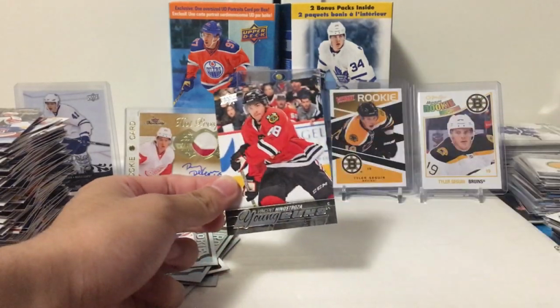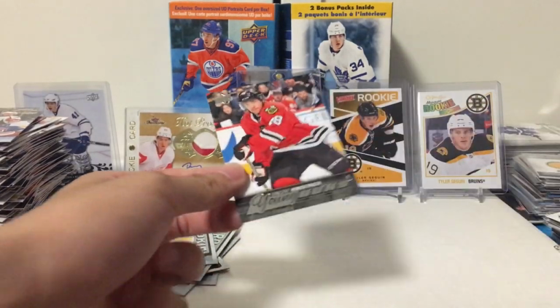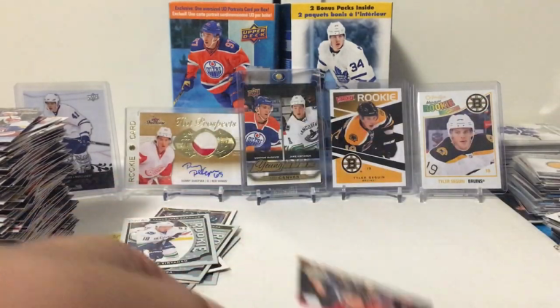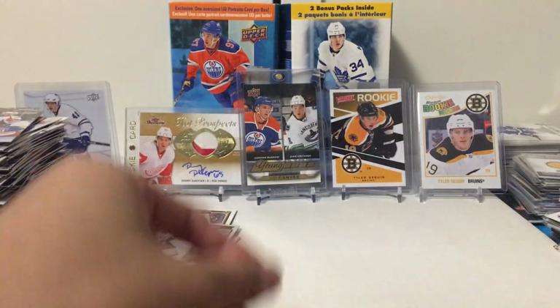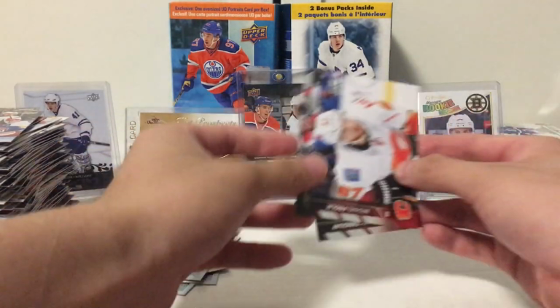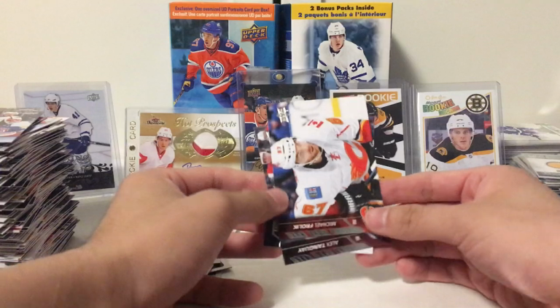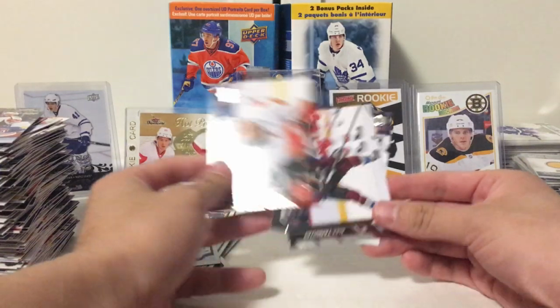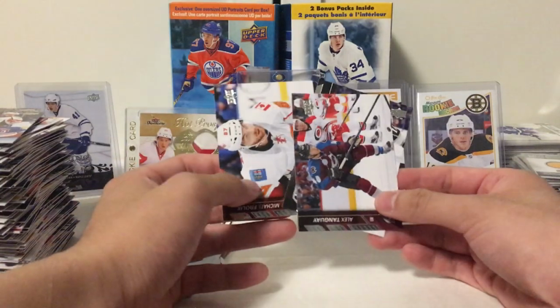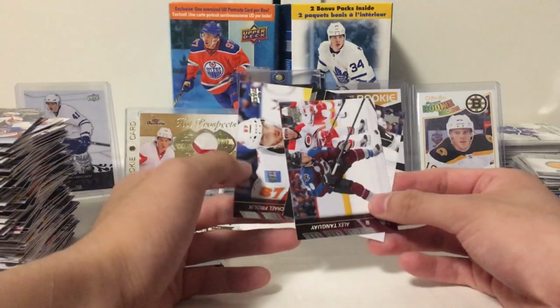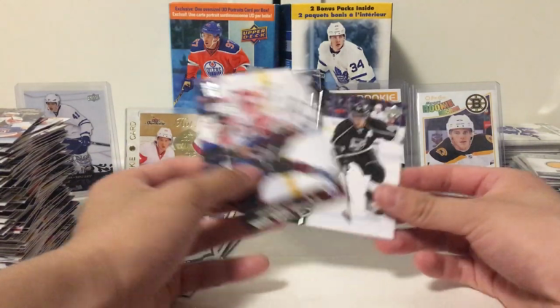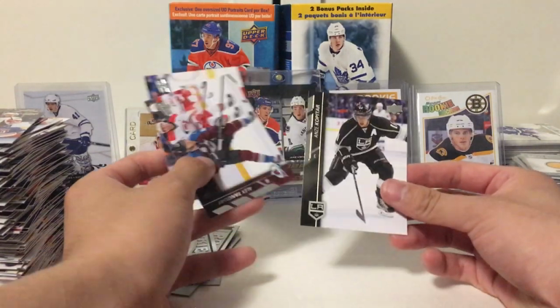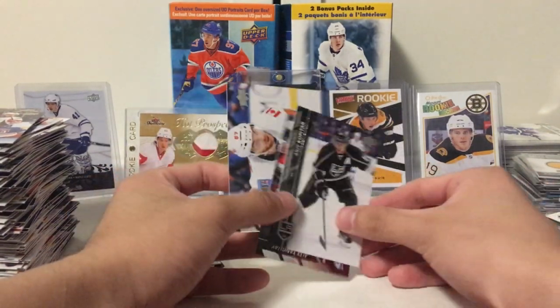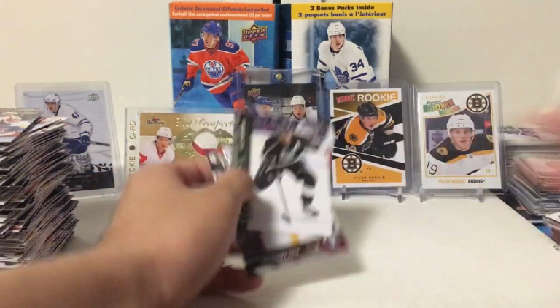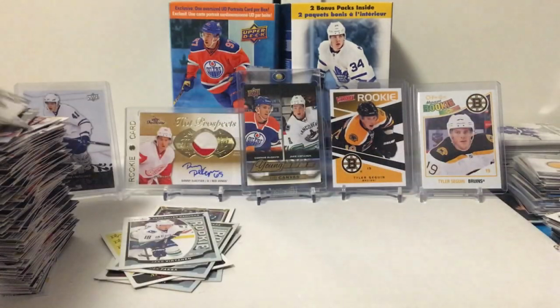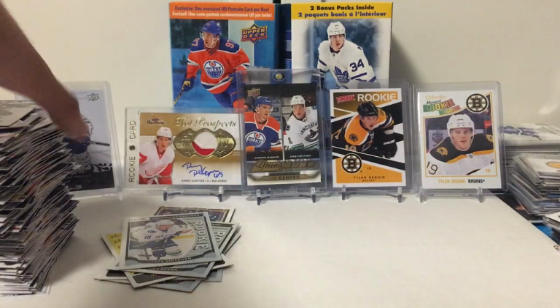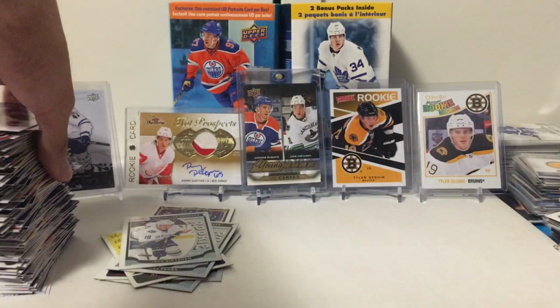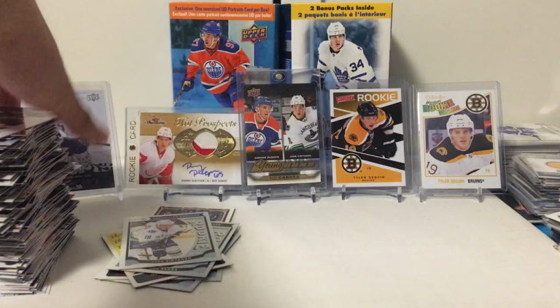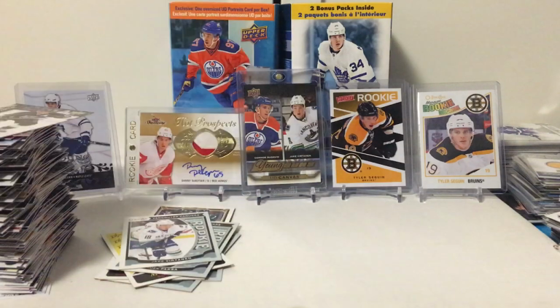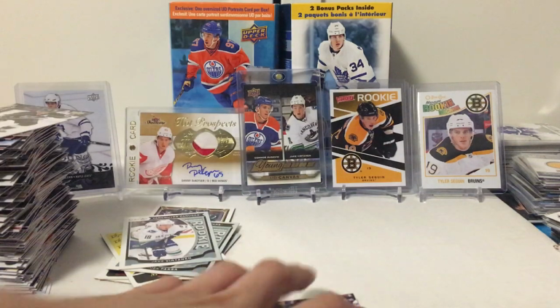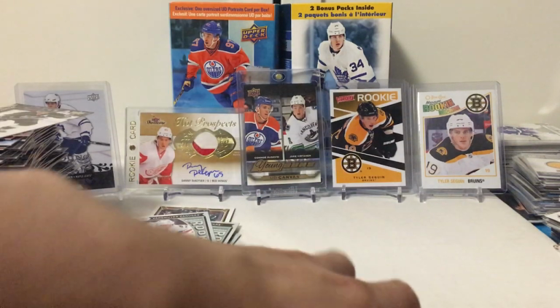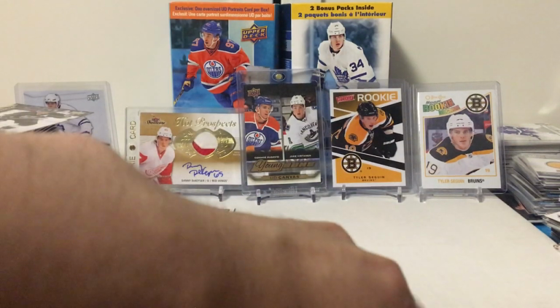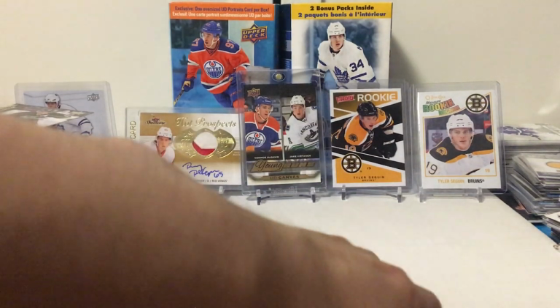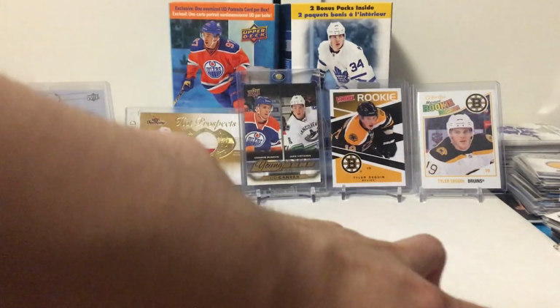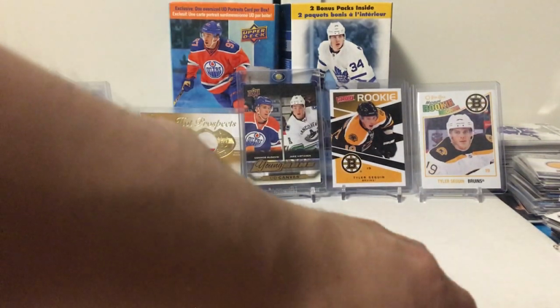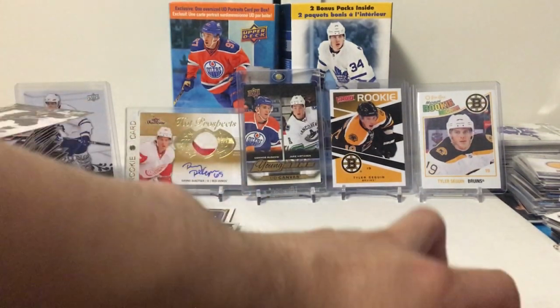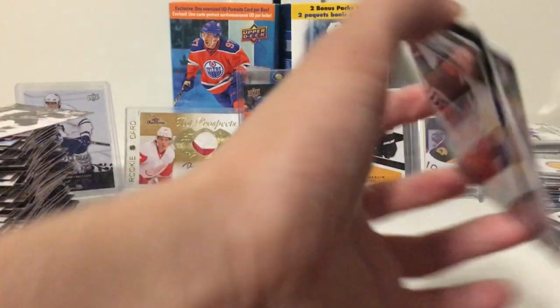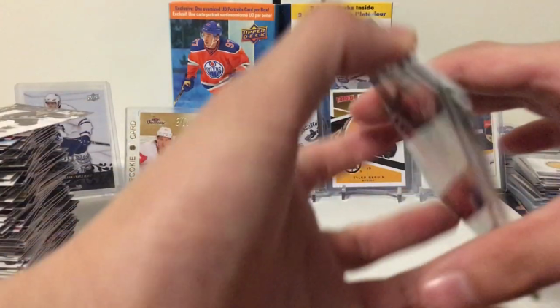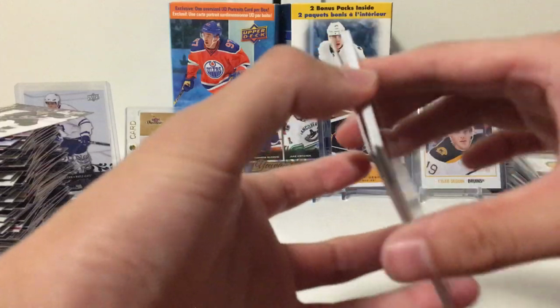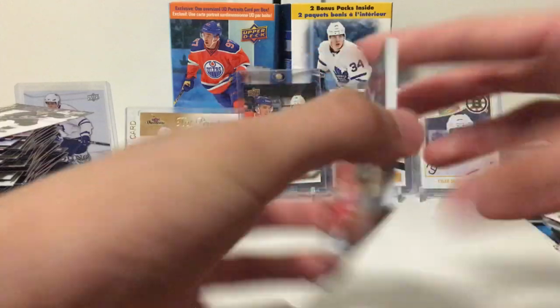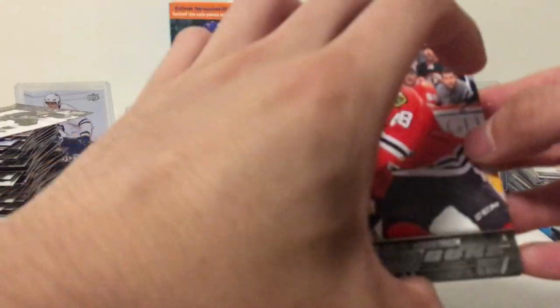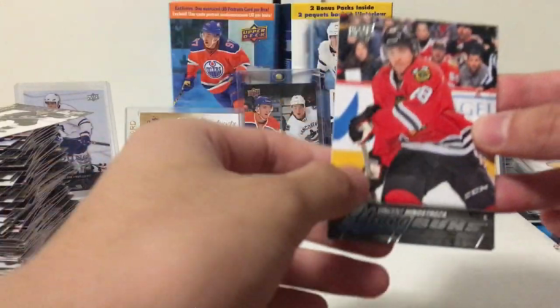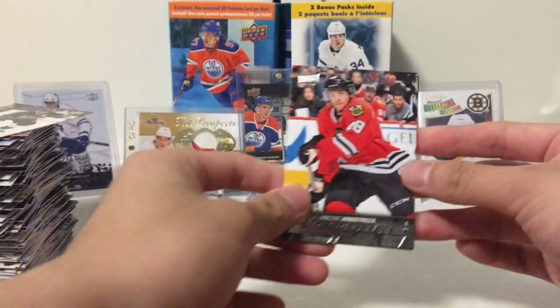Hinostroza still plays for the Blackhawks. Frolic, Tenge, and Kopitar. That's it for this retail box. We did not pull a McDavid canvas, and we didn't pull a Young Gun canvas. That's disappointing, but we did pull some pretty cool stuff.